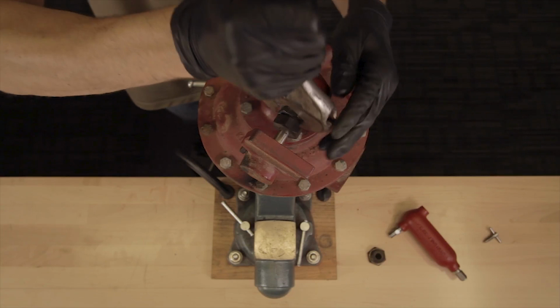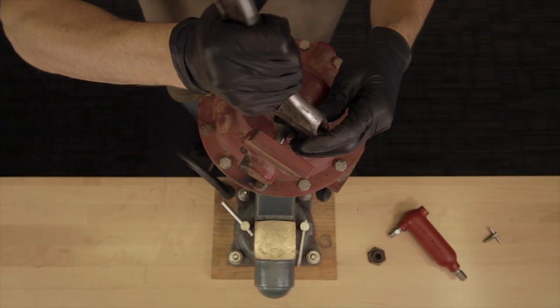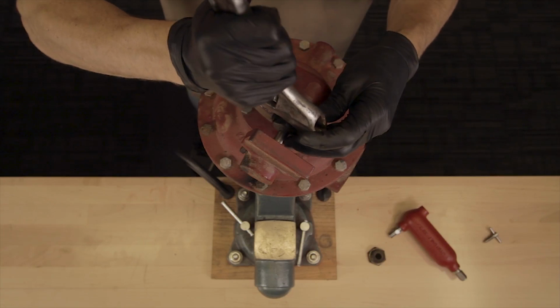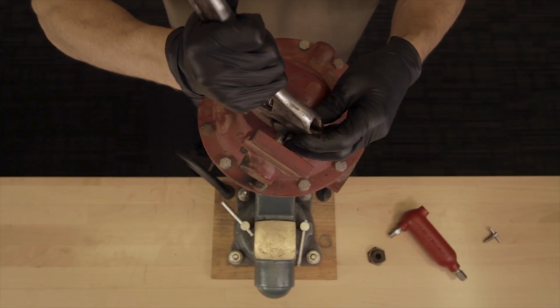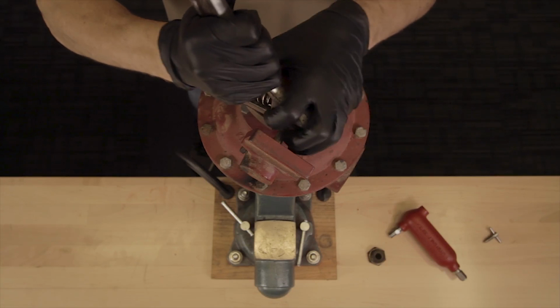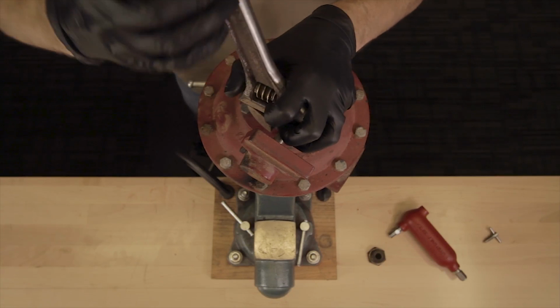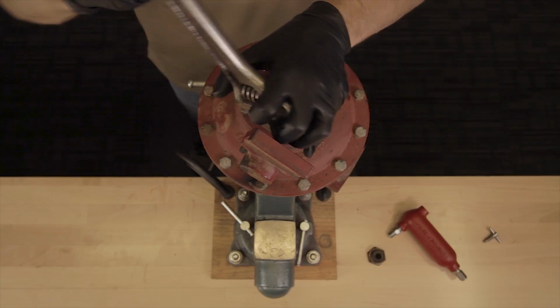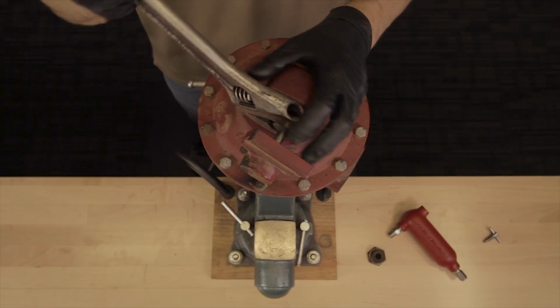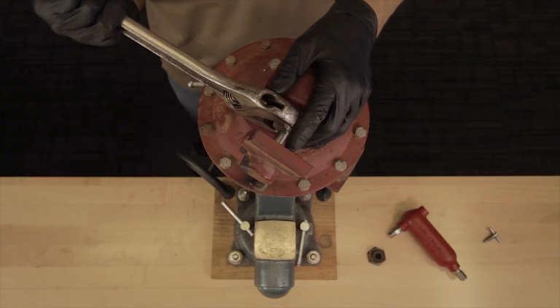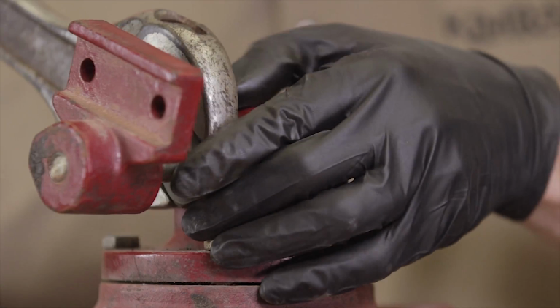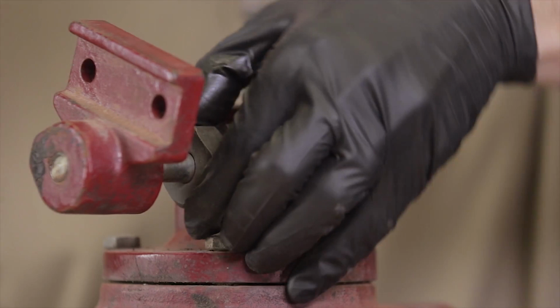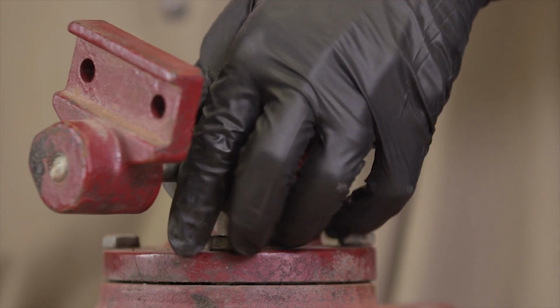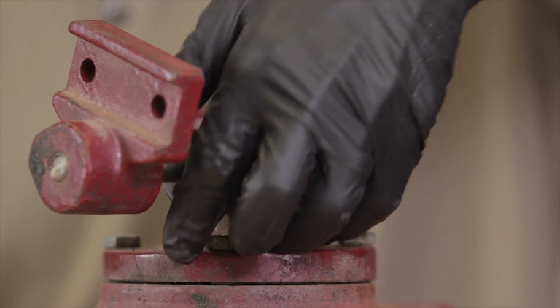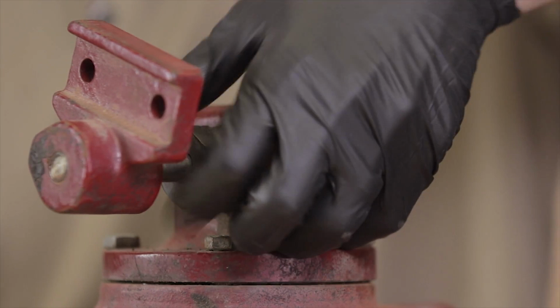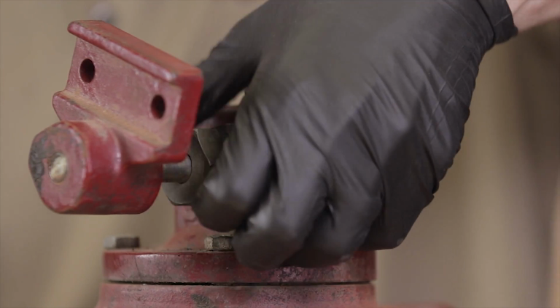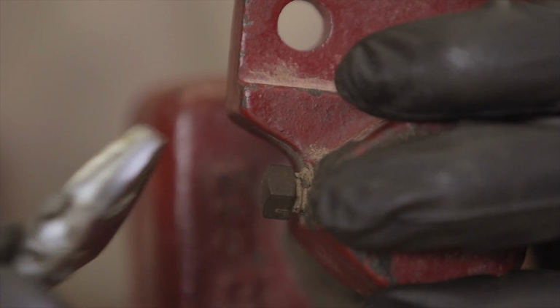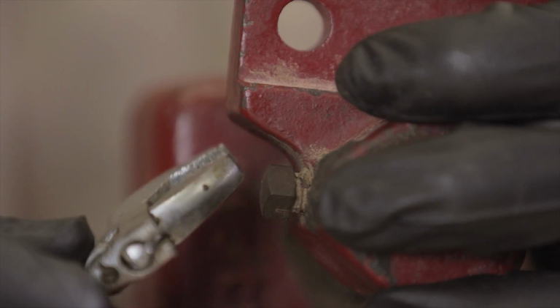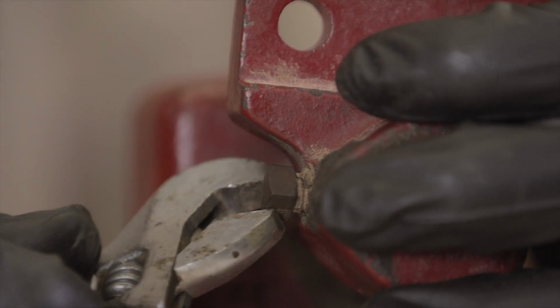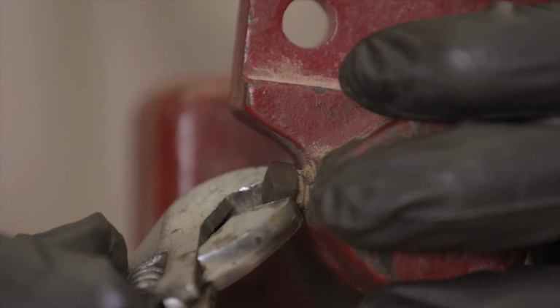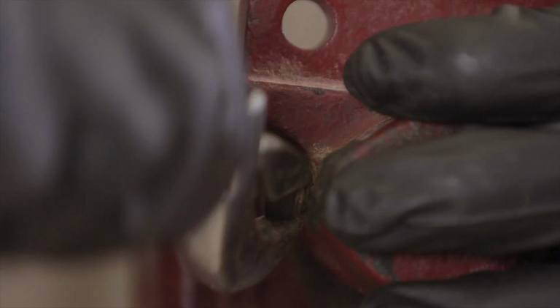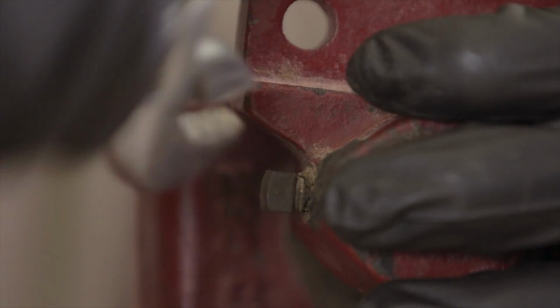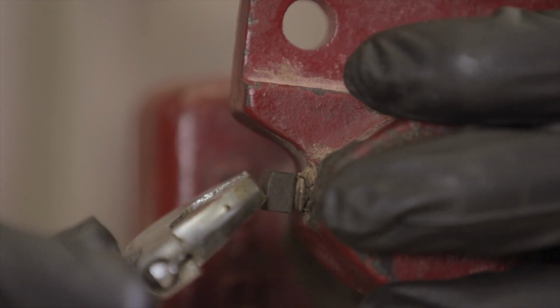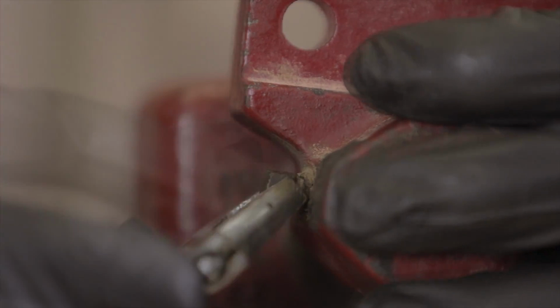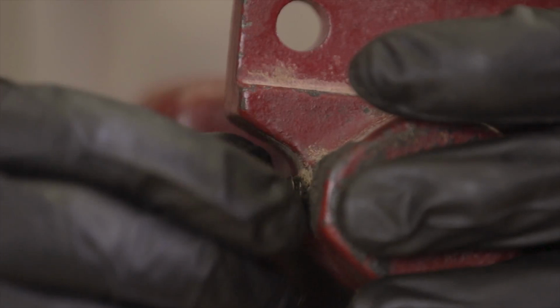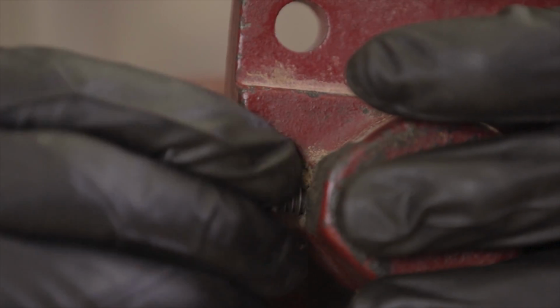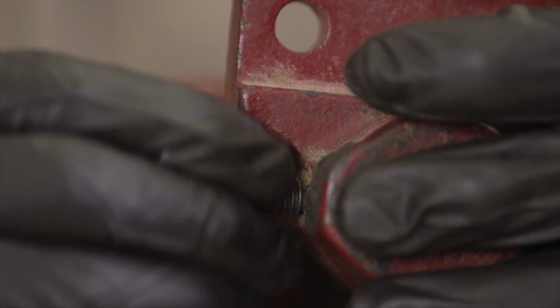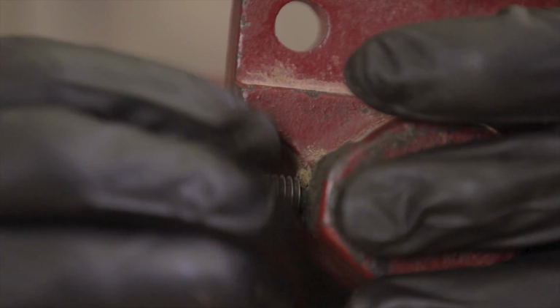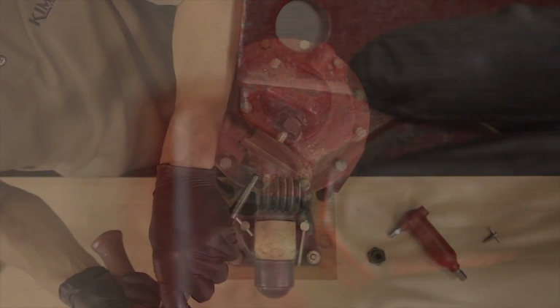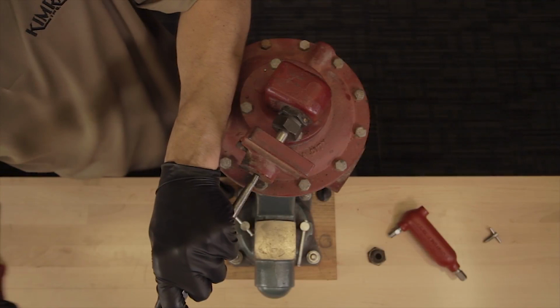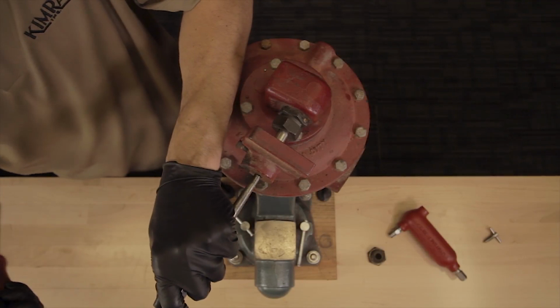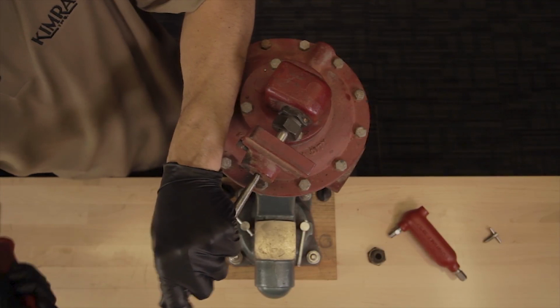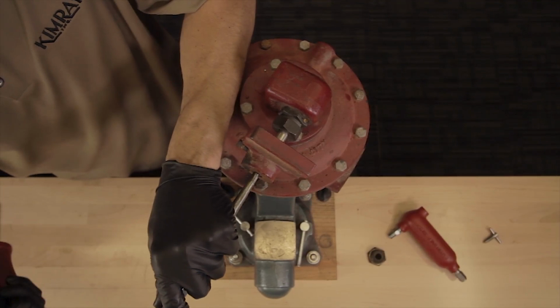Loosen the stuffing box nut. Loosen the set screw almost completely, and use a punch to remove the shaft.